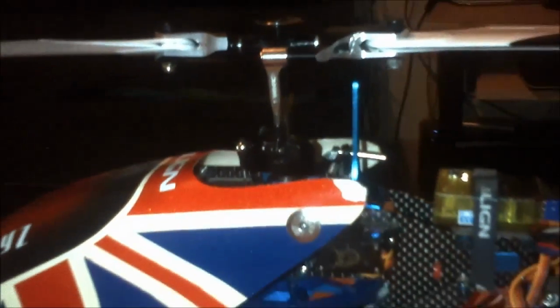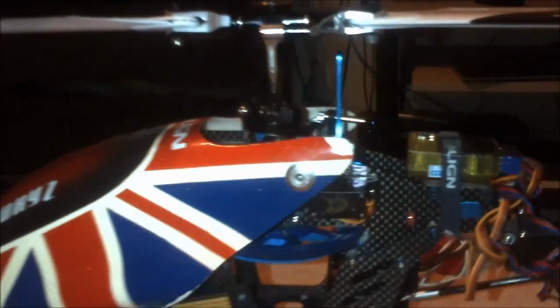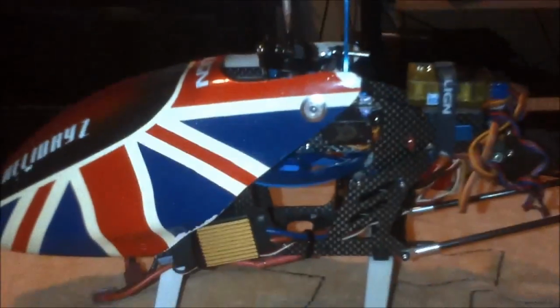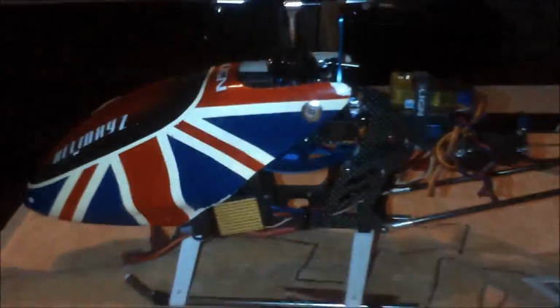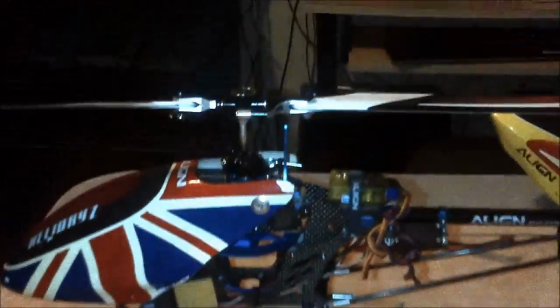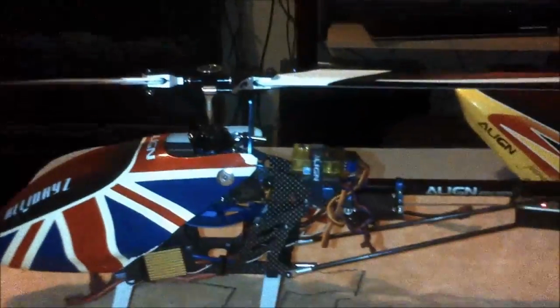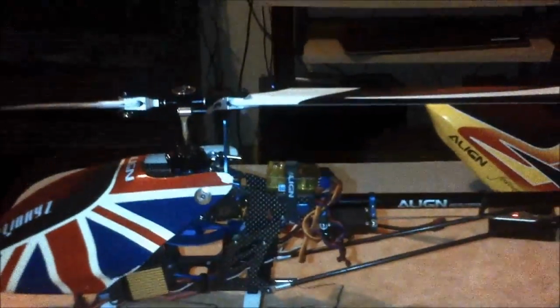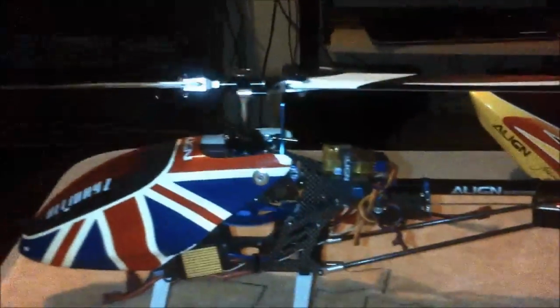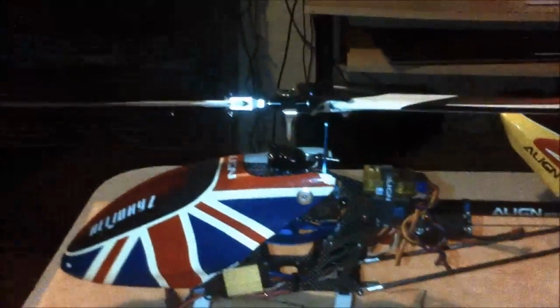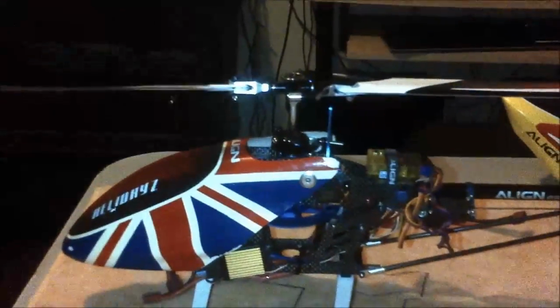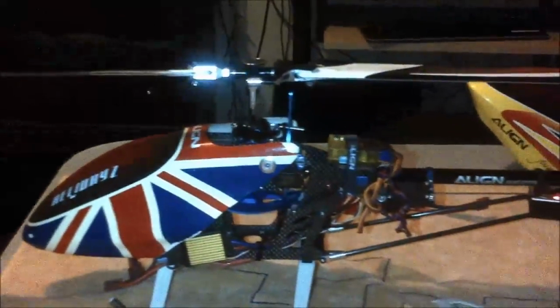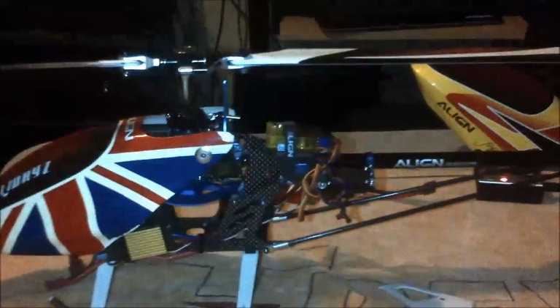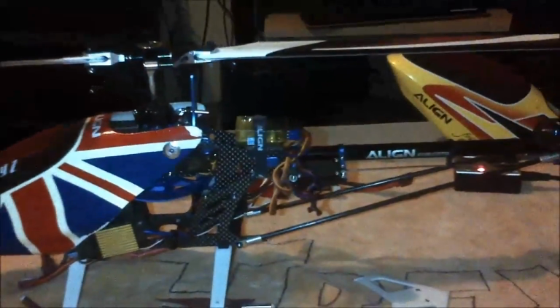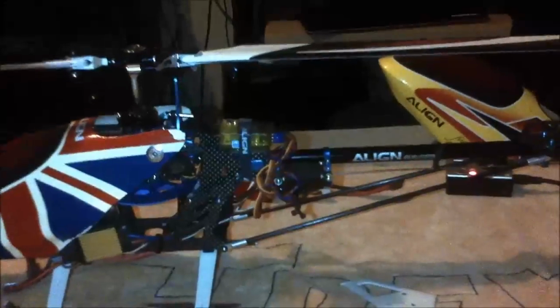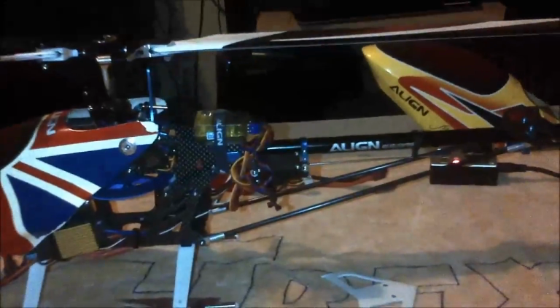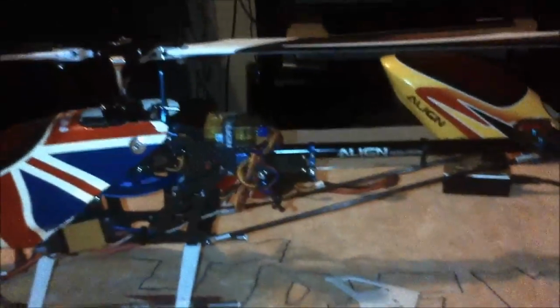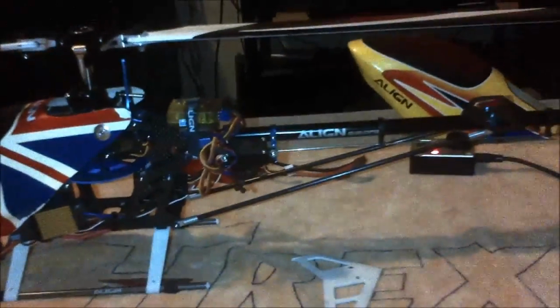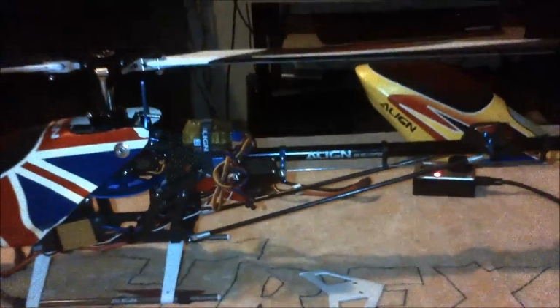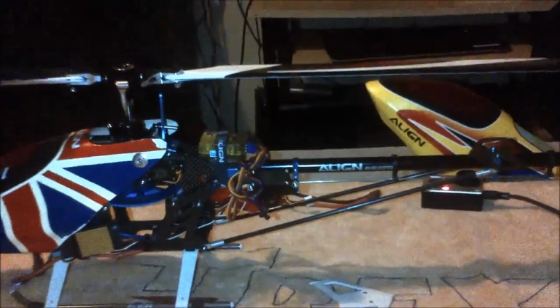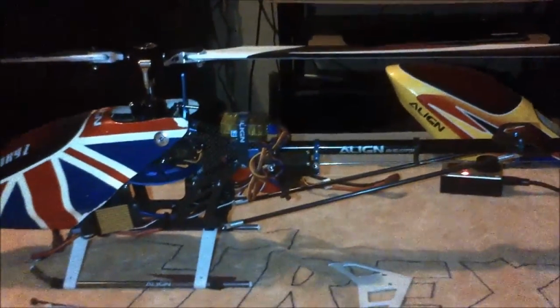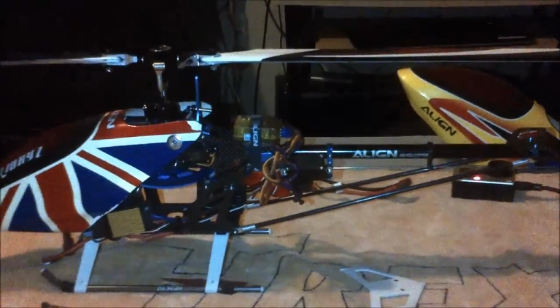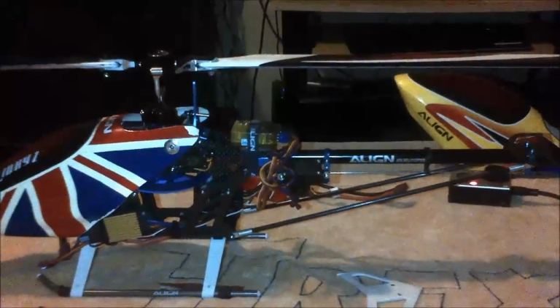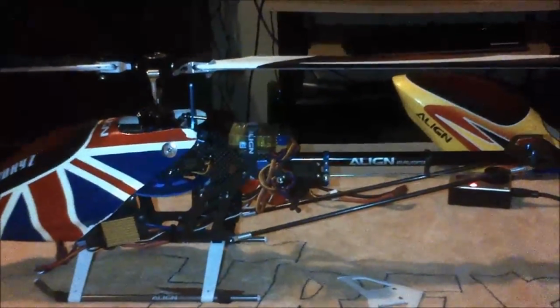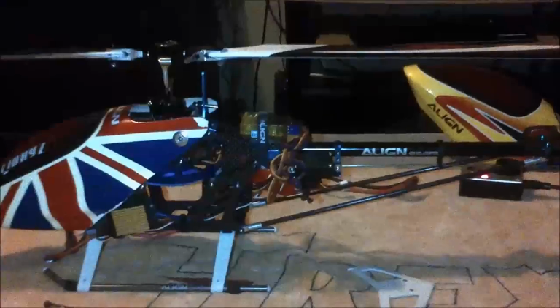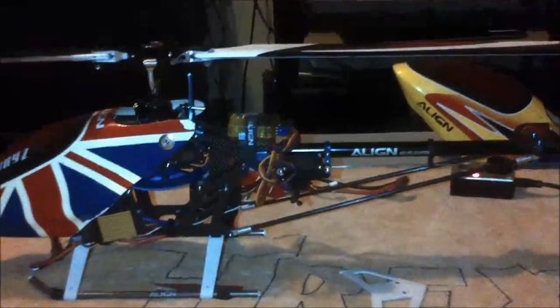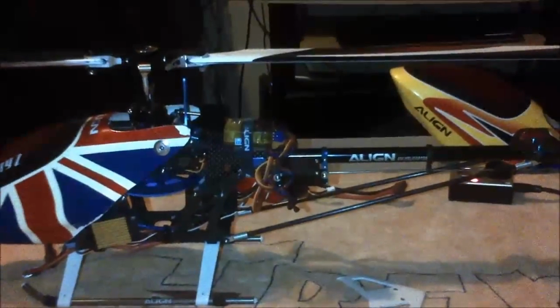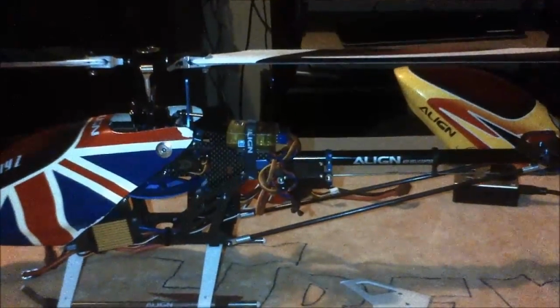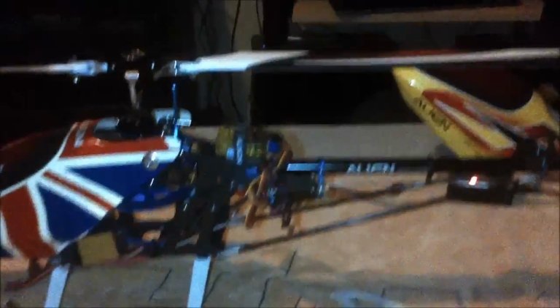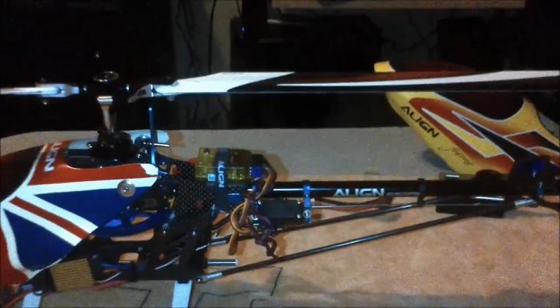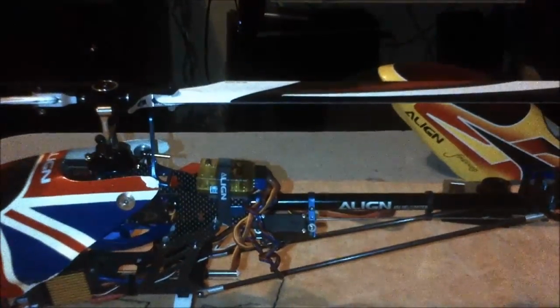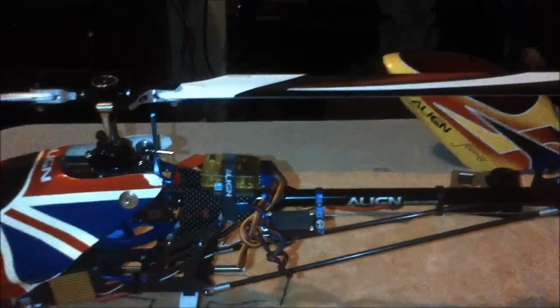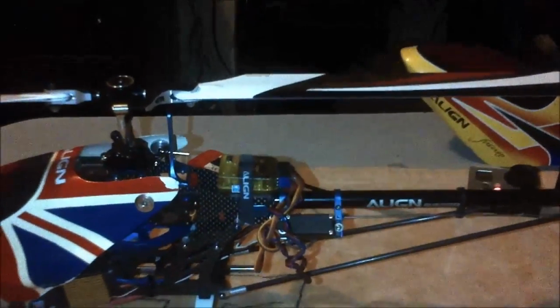This is how it looks — nice and neat. This is my clone 450, beautiful, love it. That K bar kicks ass.